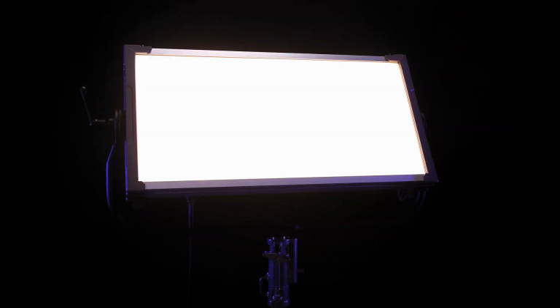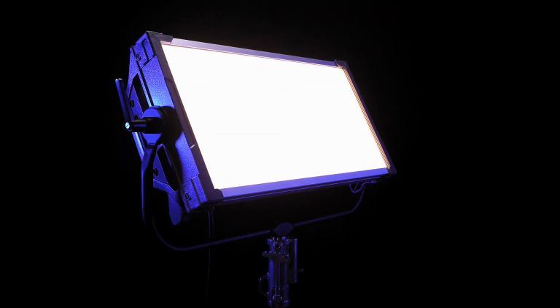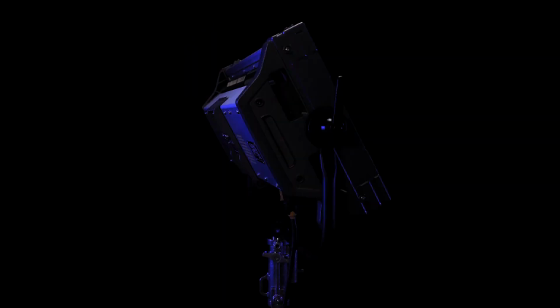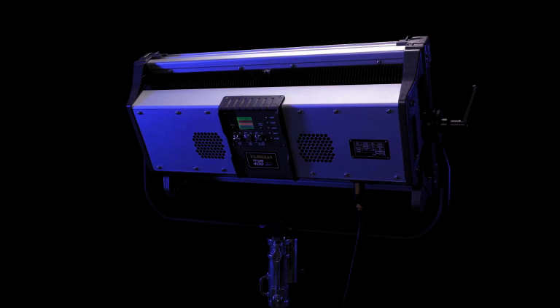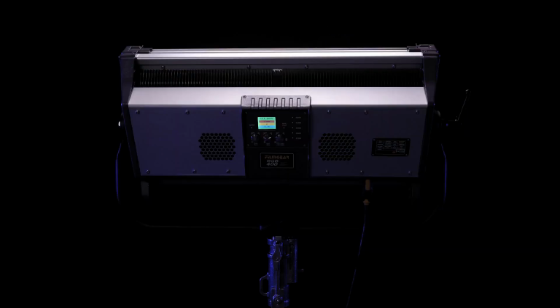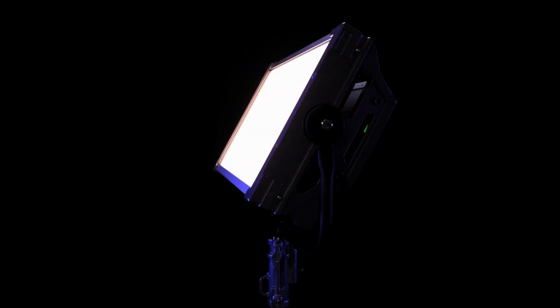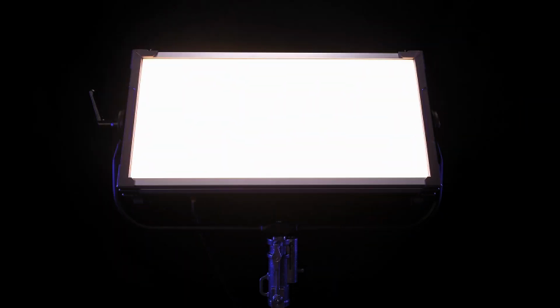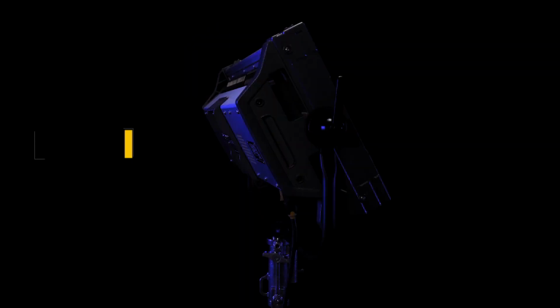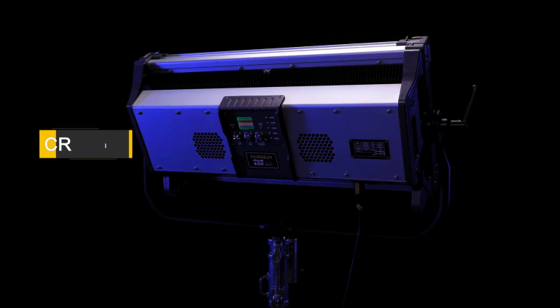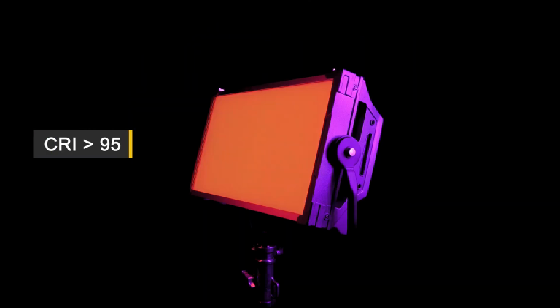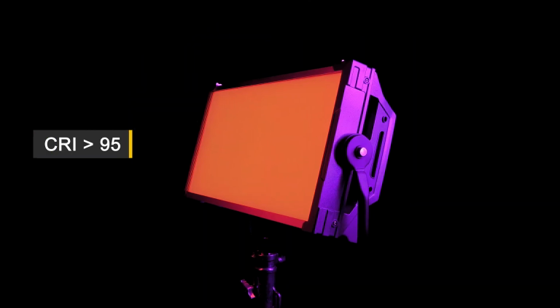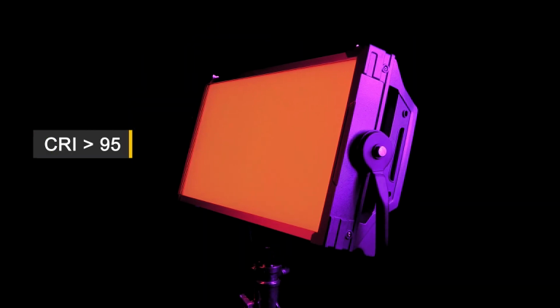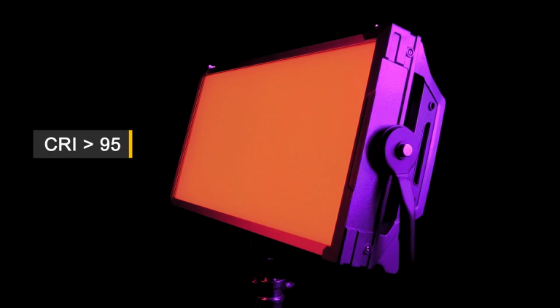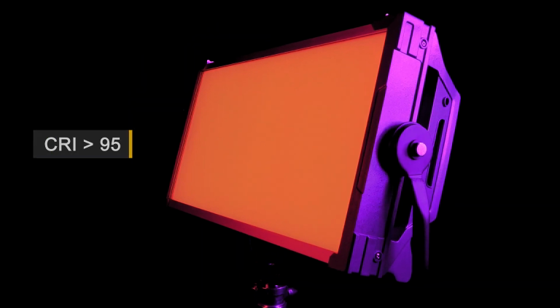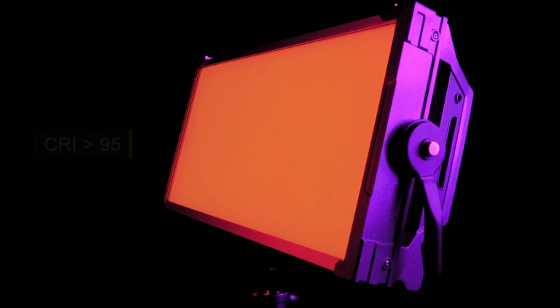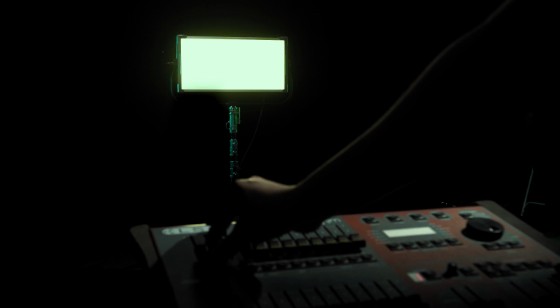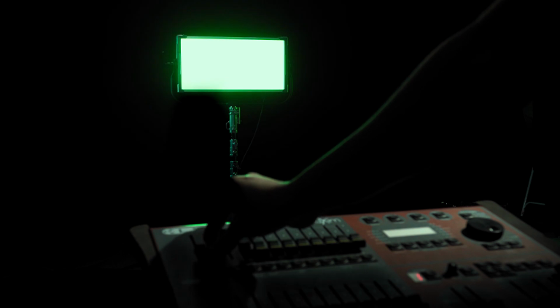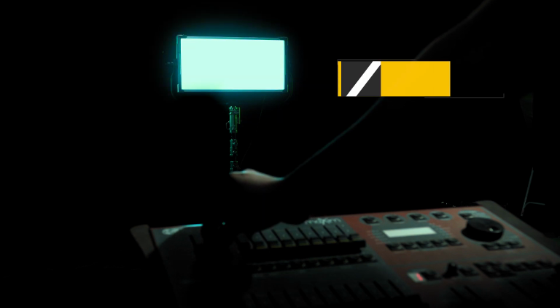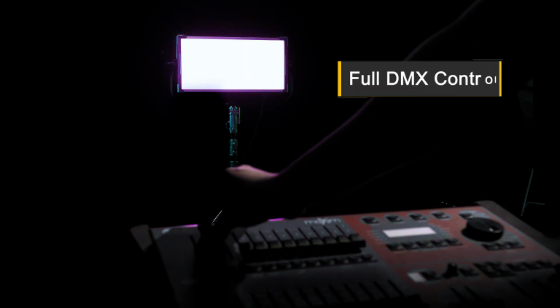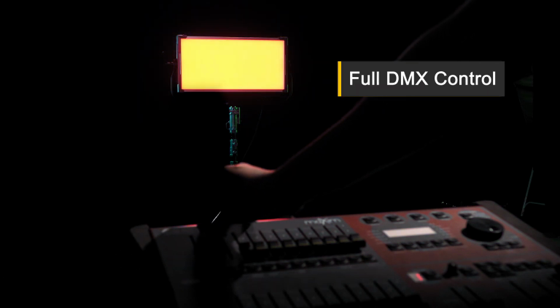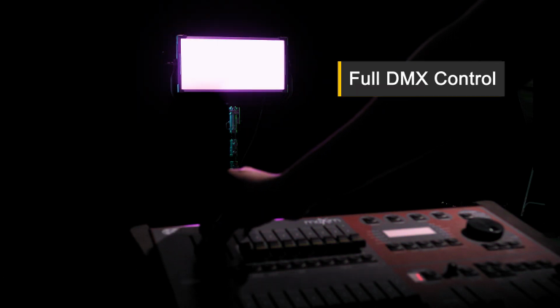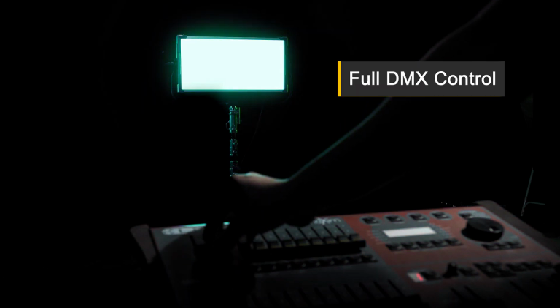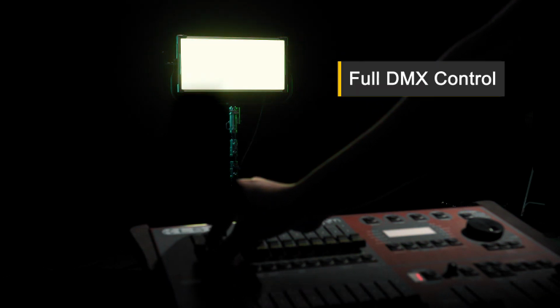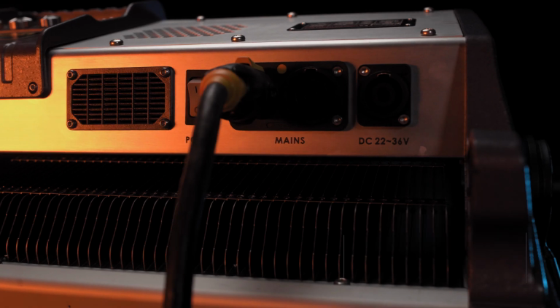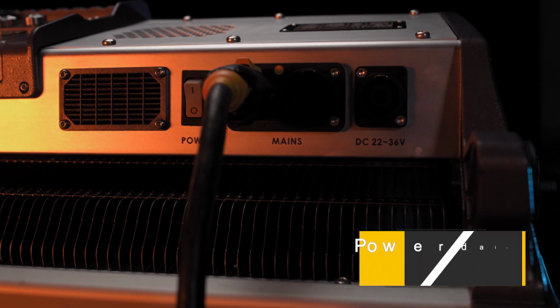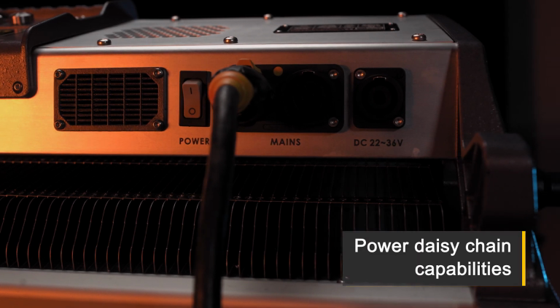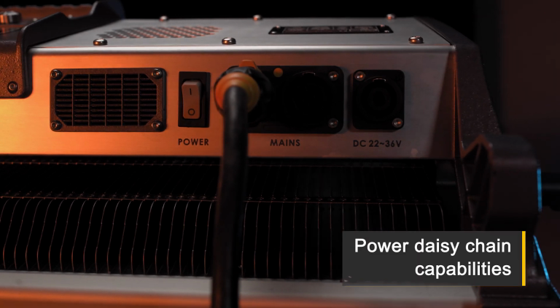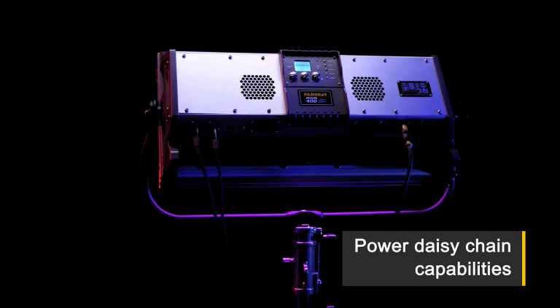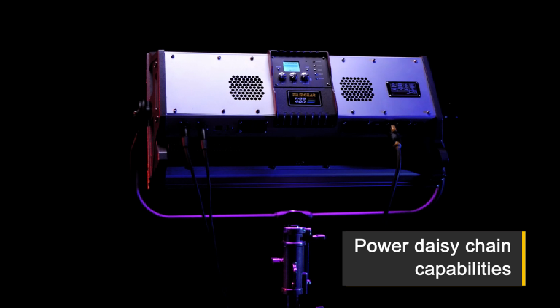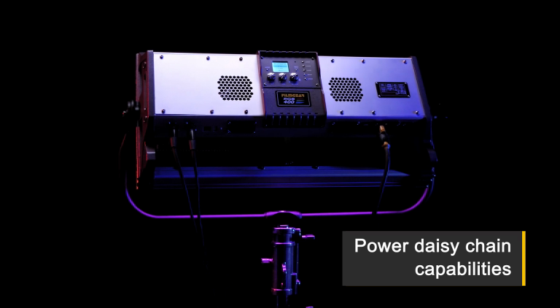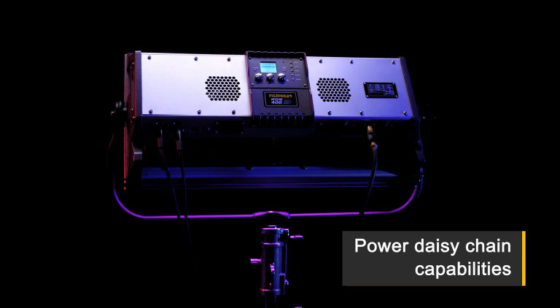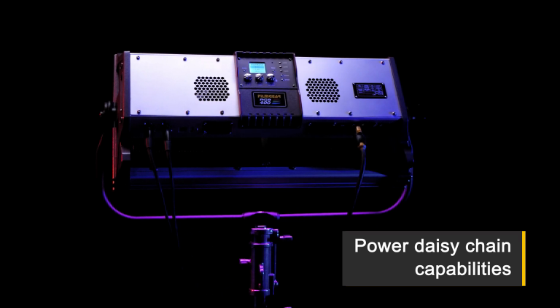Equipped with an integrated ballast, high output, low power draw, and a CRI over 95. The Aurora offers full DMX control, AC and DC power inputs, and daisy chain capabilities.